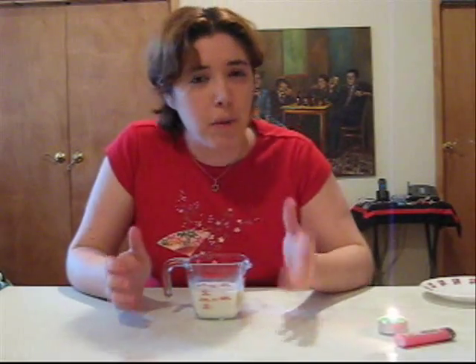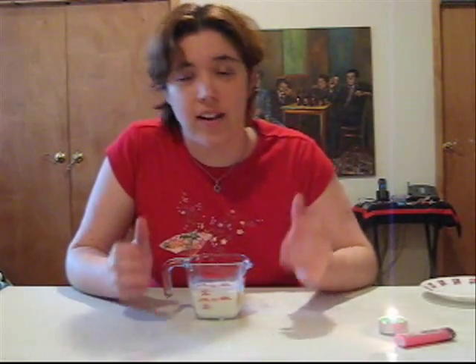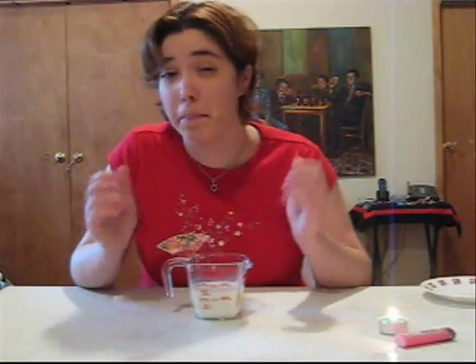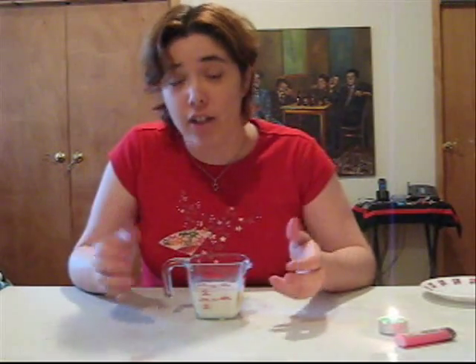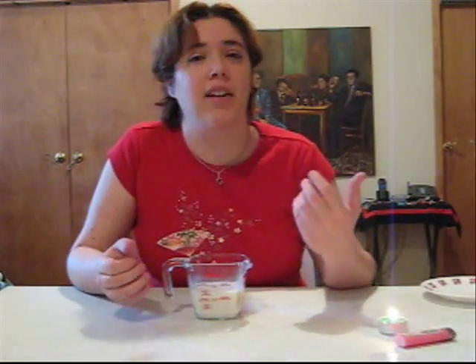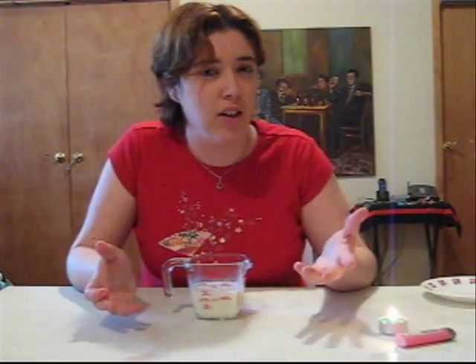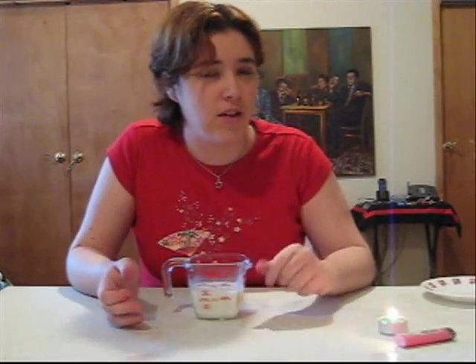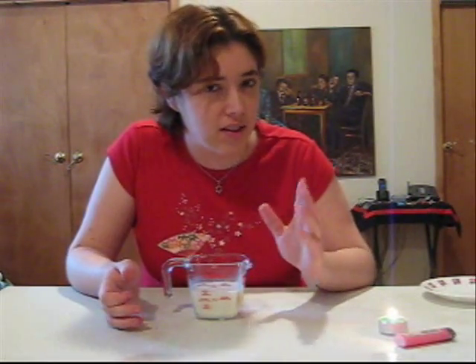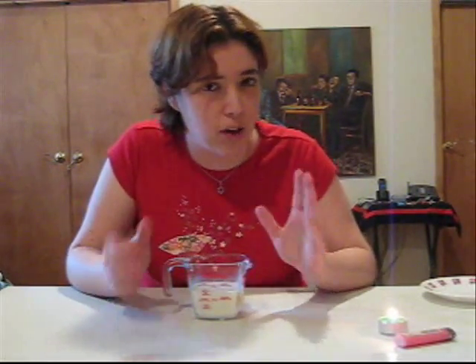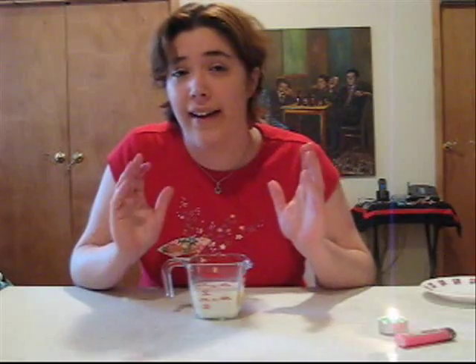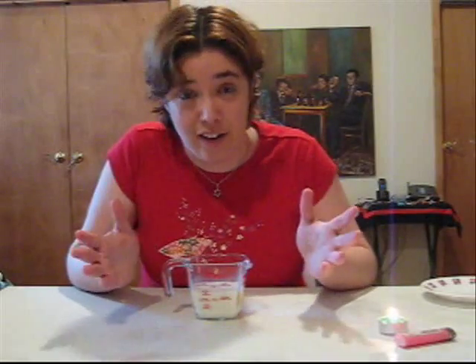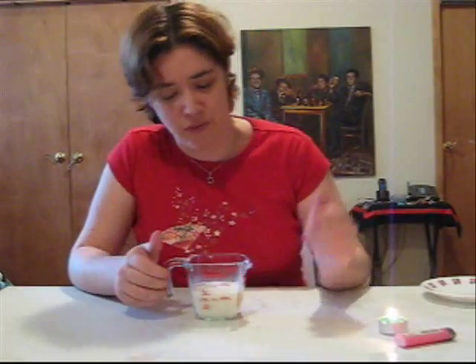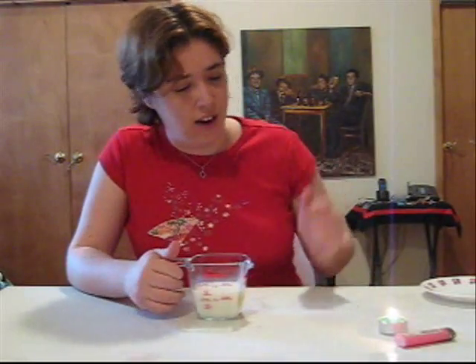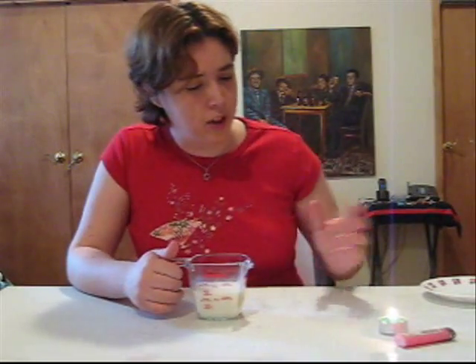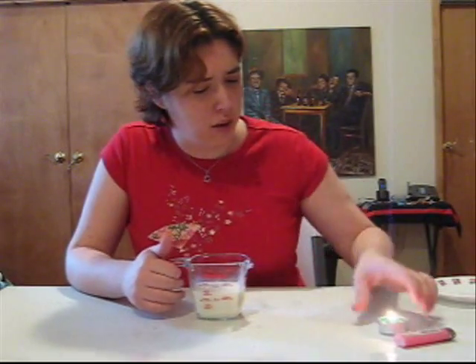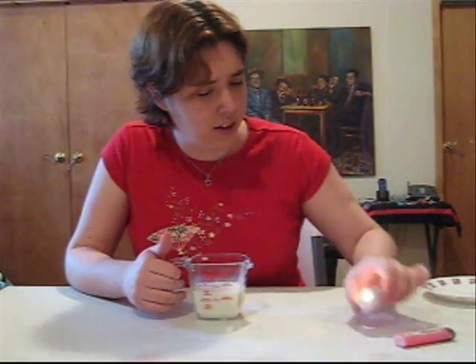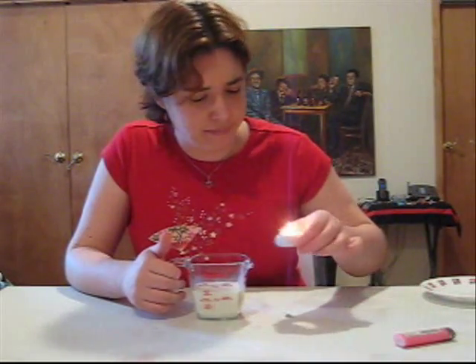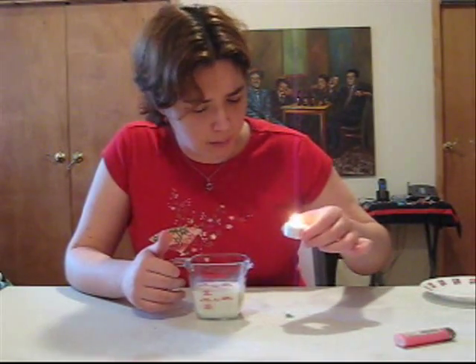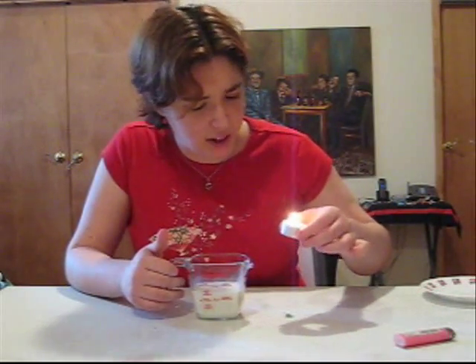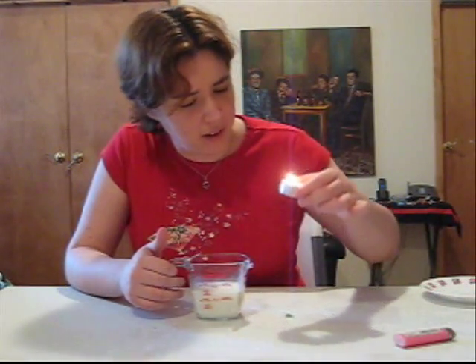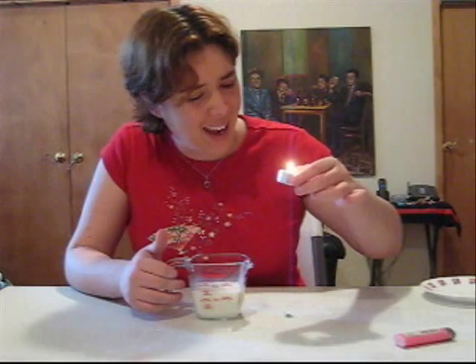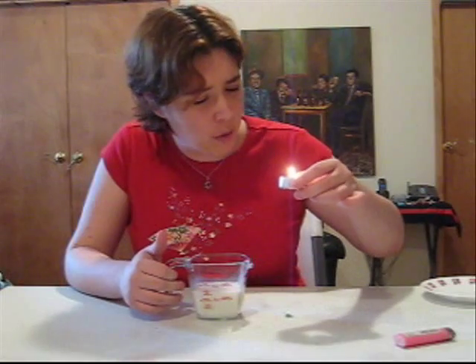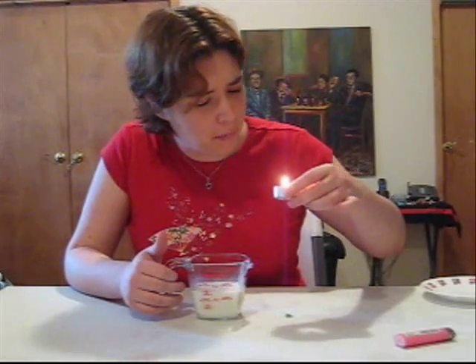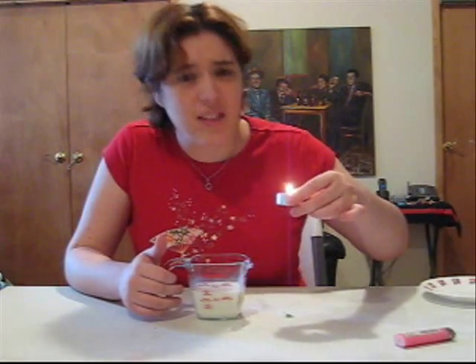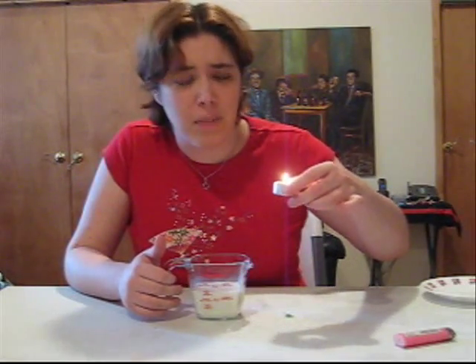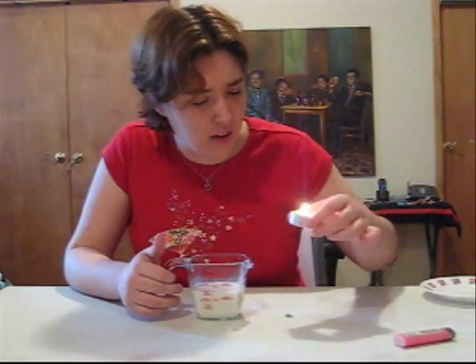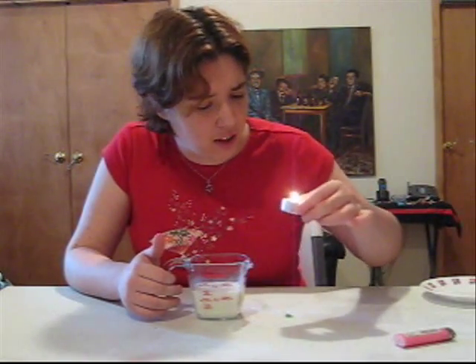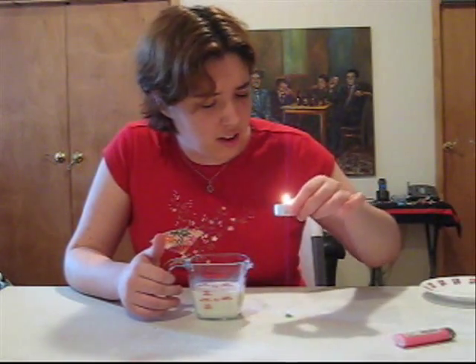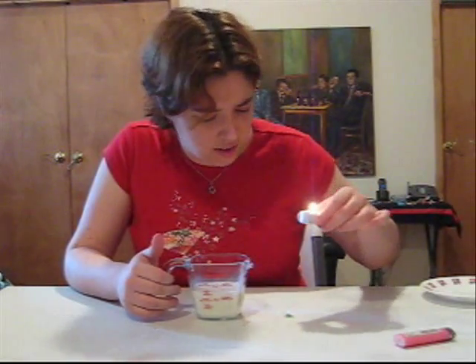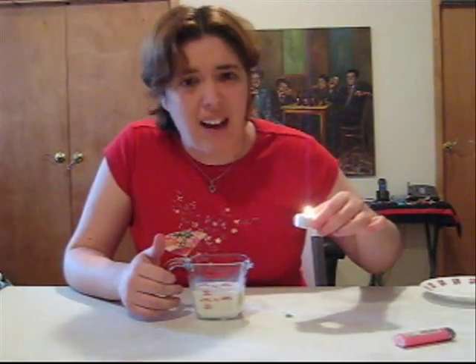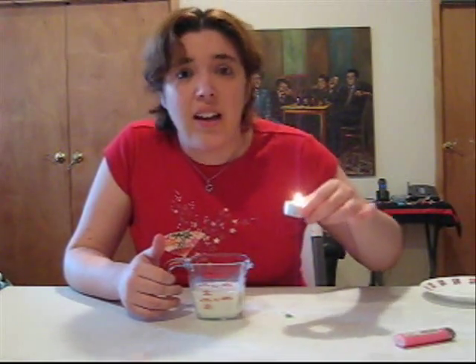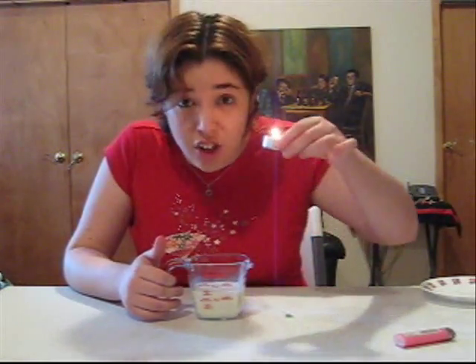If you're at a party and you have some punch and you feel like impressing your friends, you can do the same with anything. Before I melt this thing on my finger — which I just did — let's start.